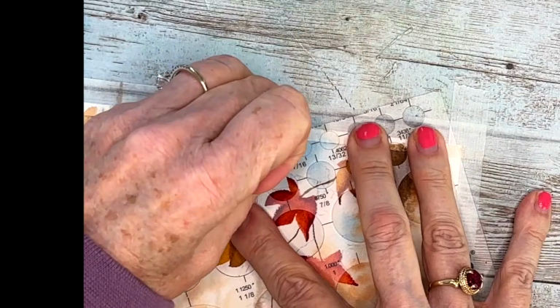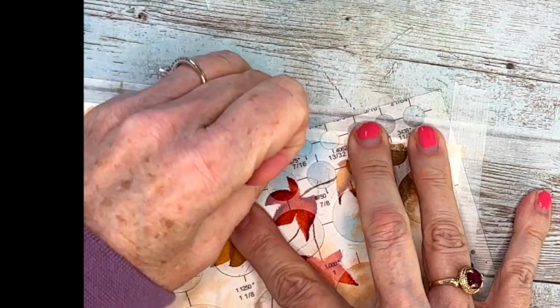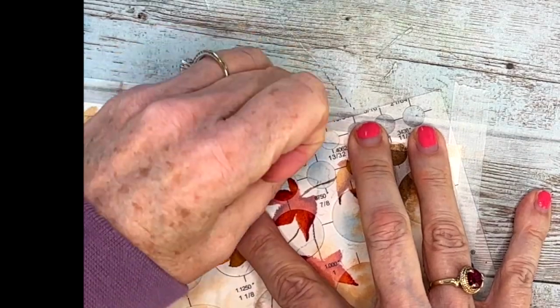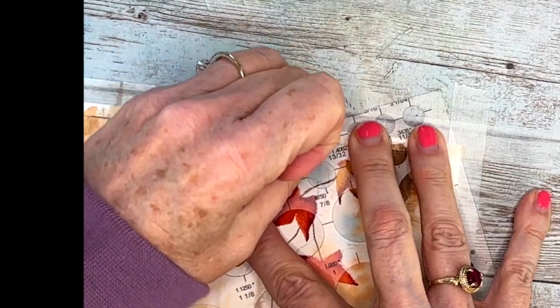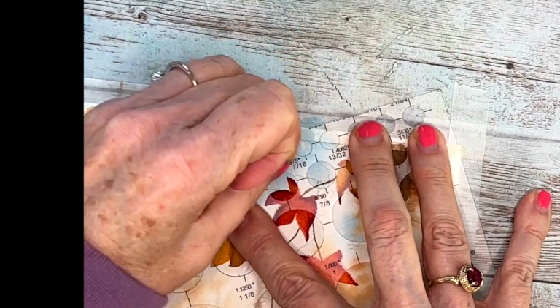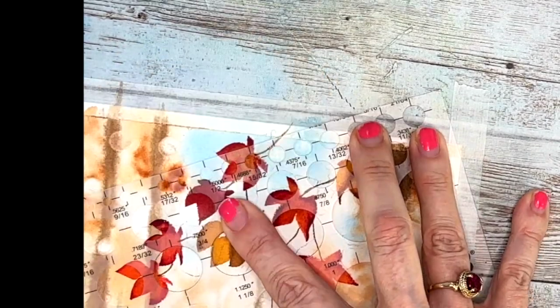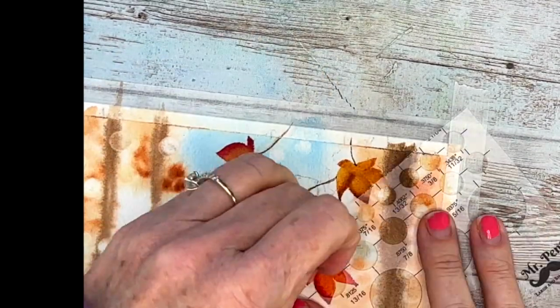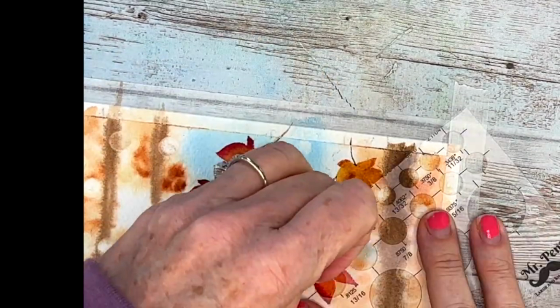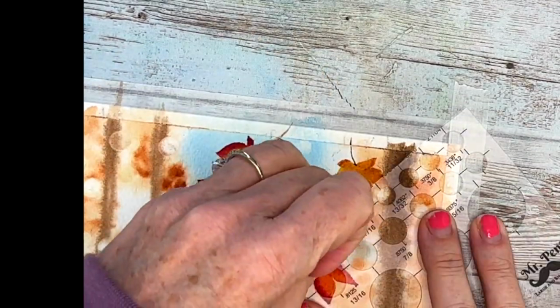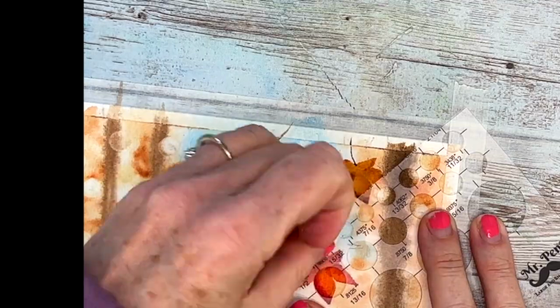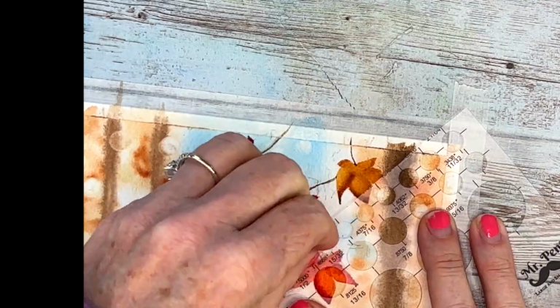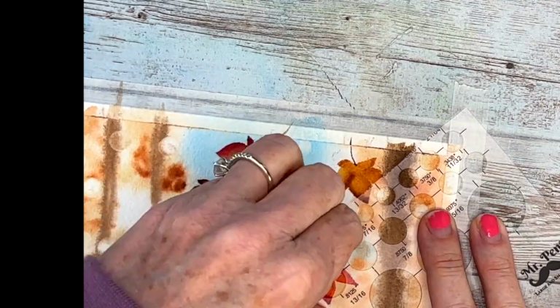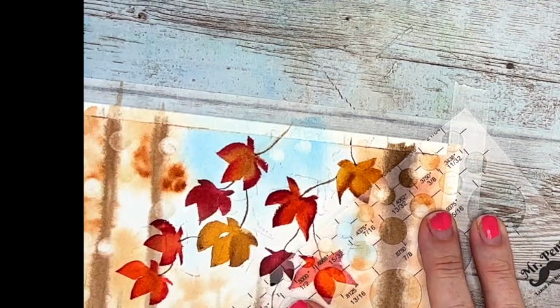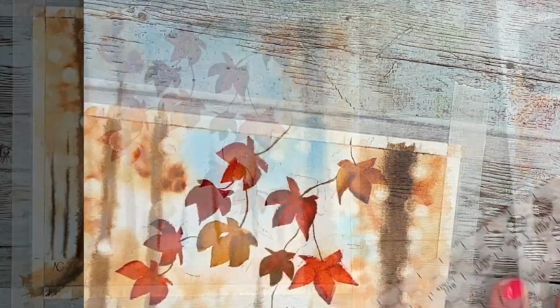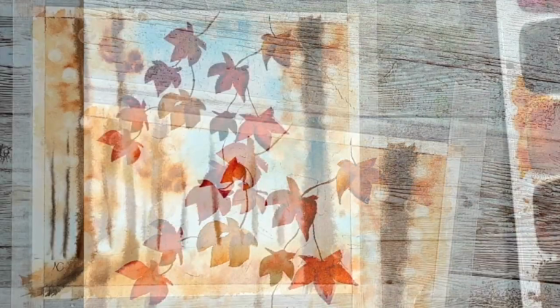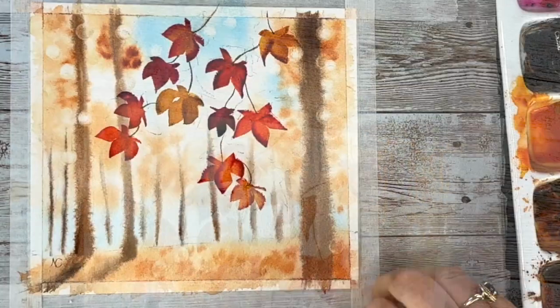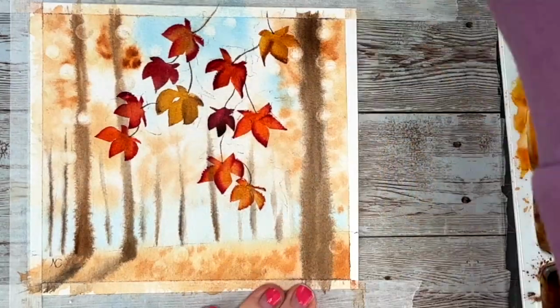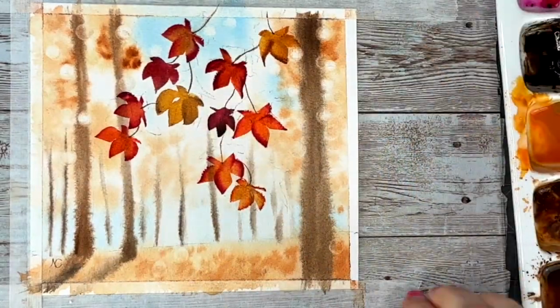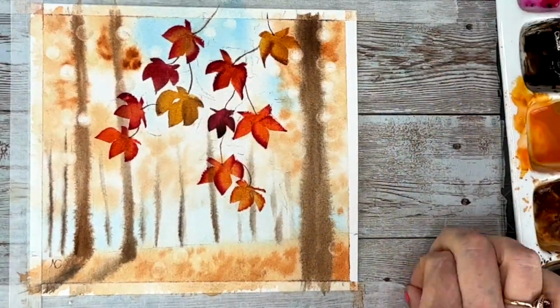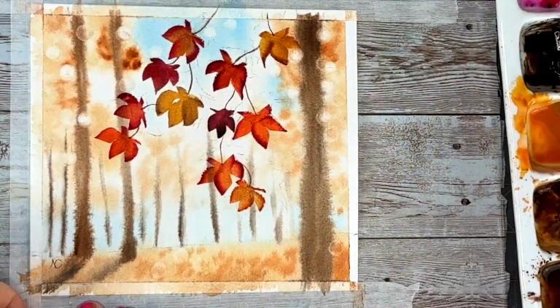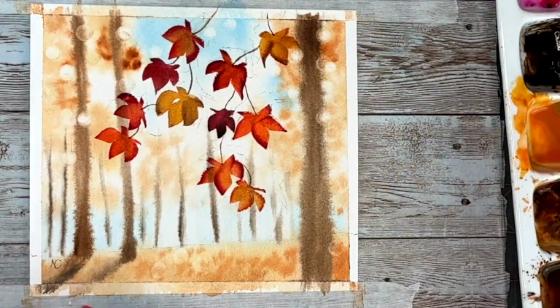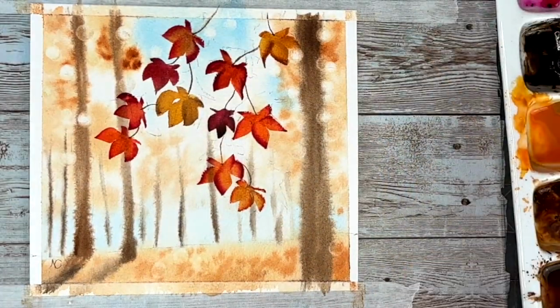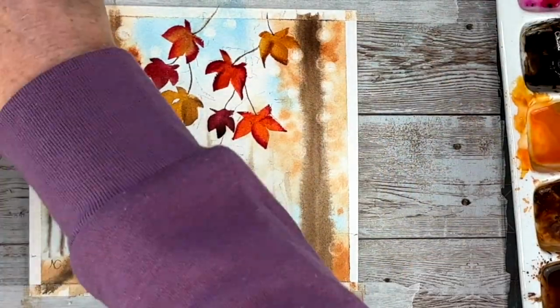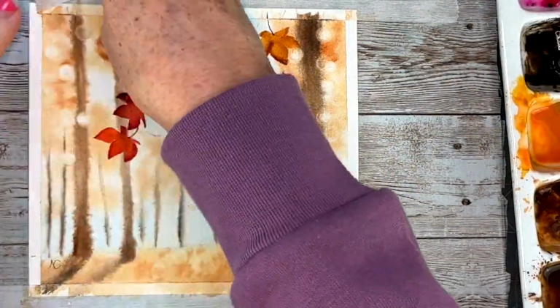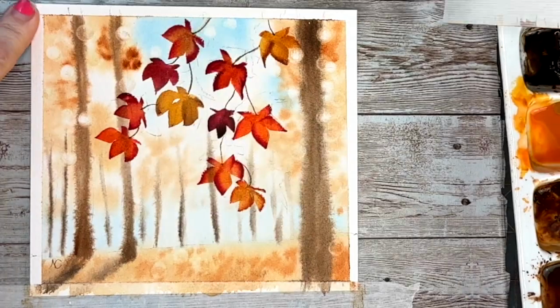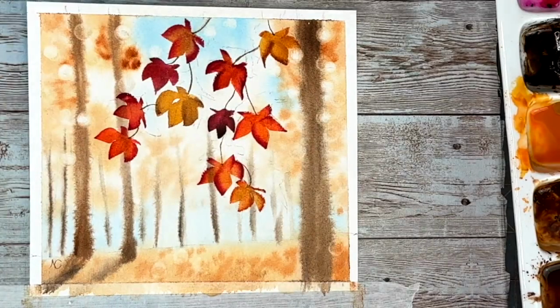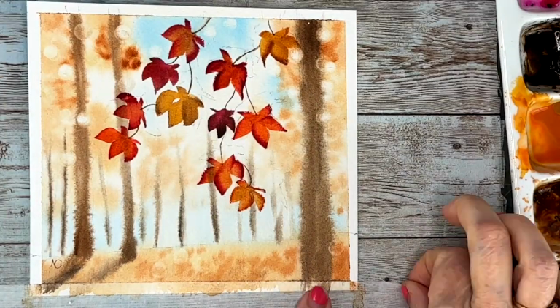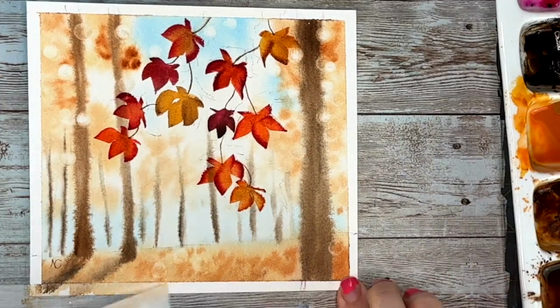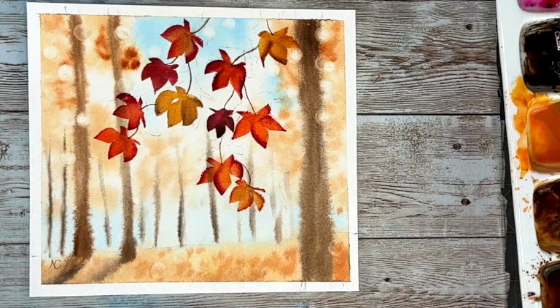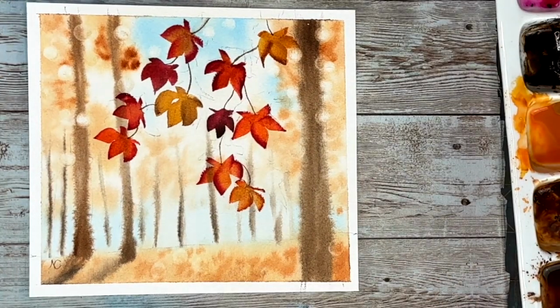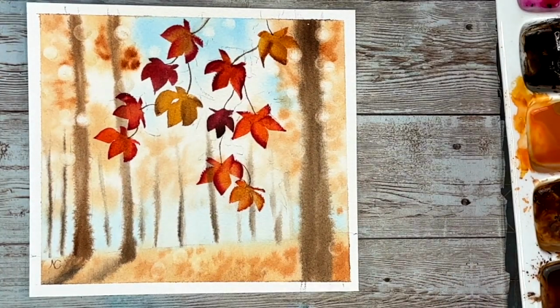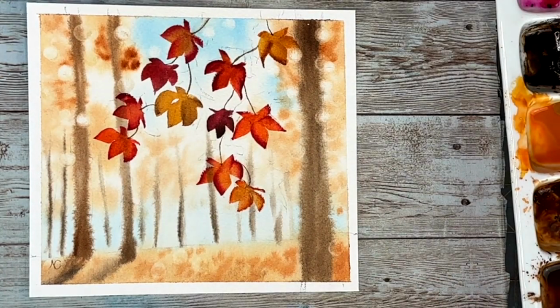And that is it. I hope you guys enjoyed this cute little painting — this would make a beautiful fall card for somebody. Thanks for watching. See you next week.